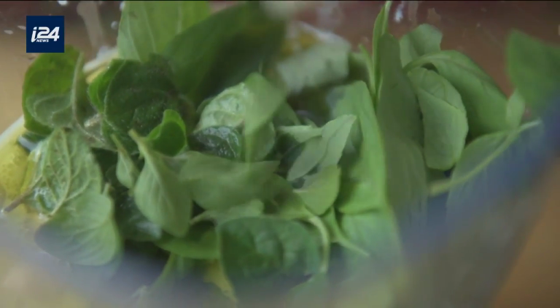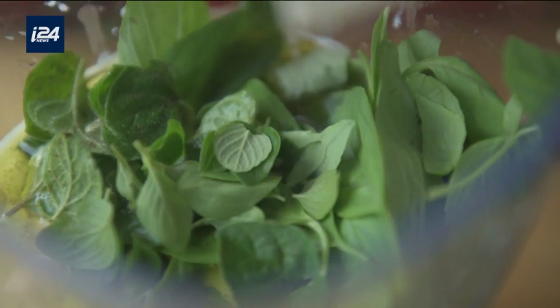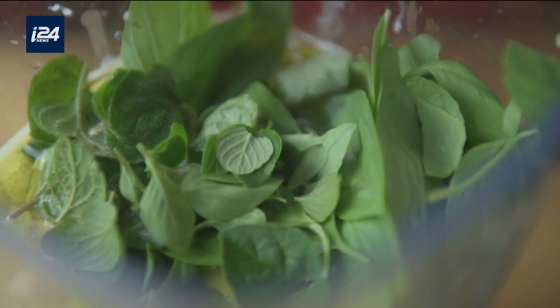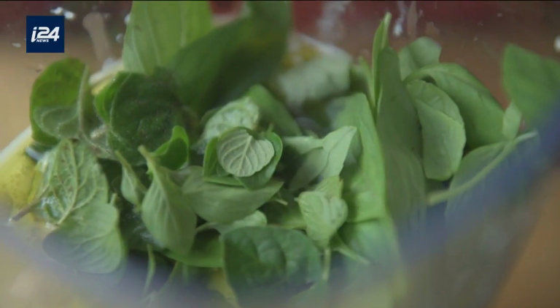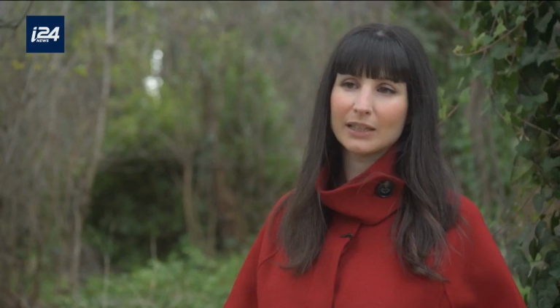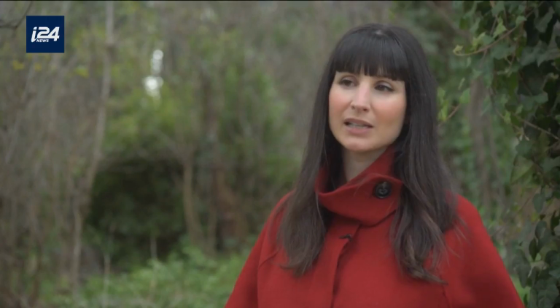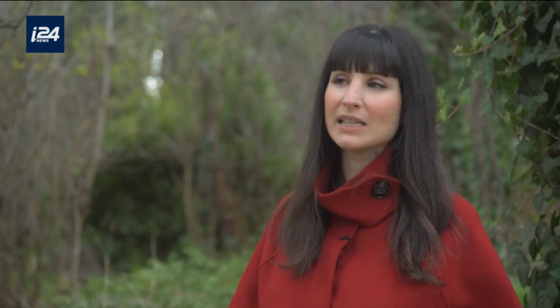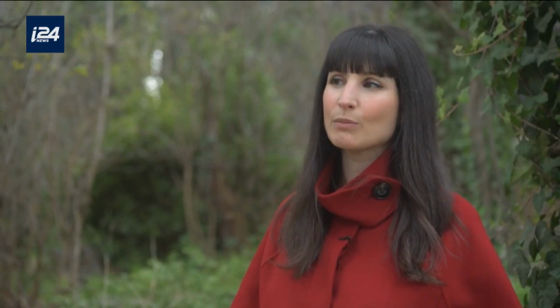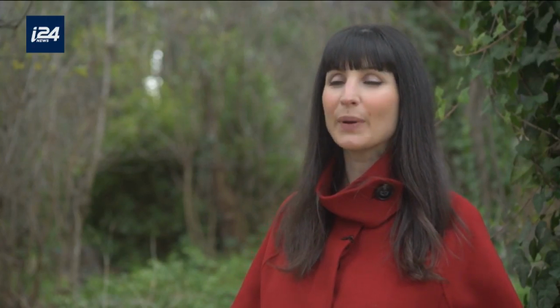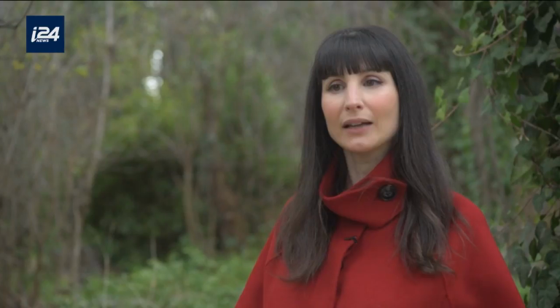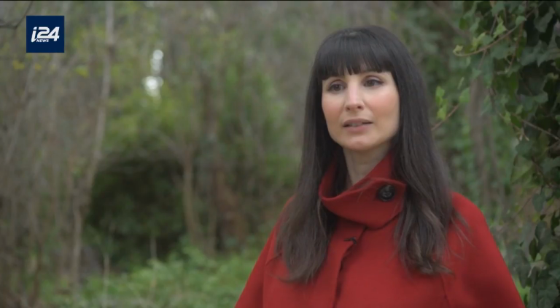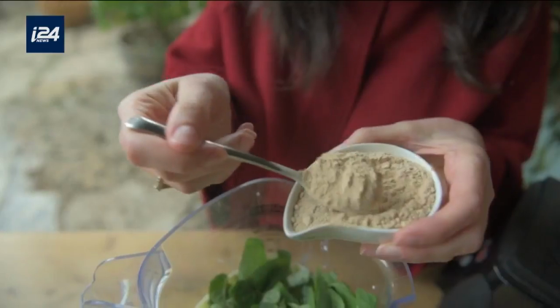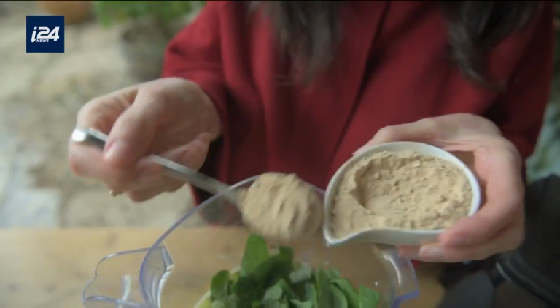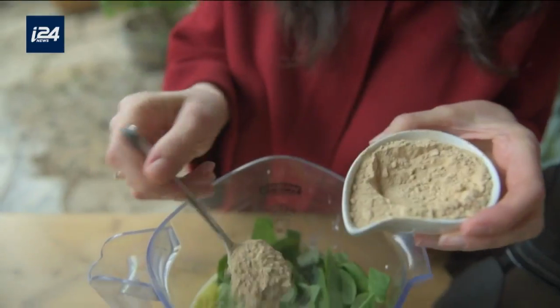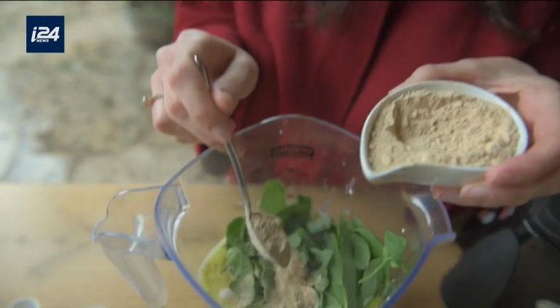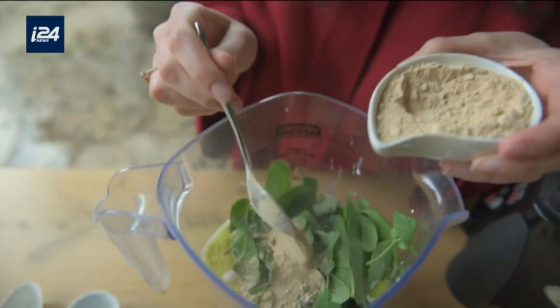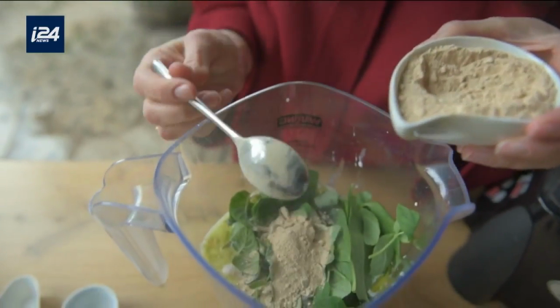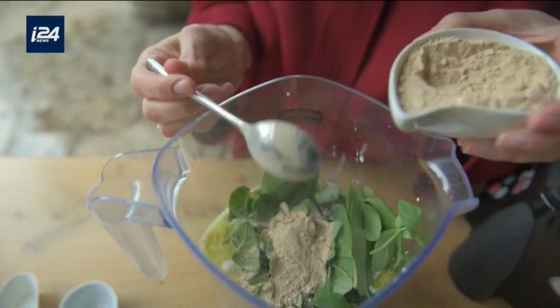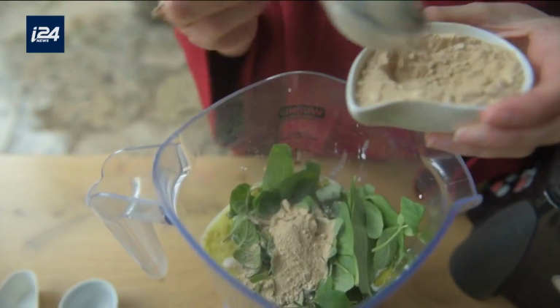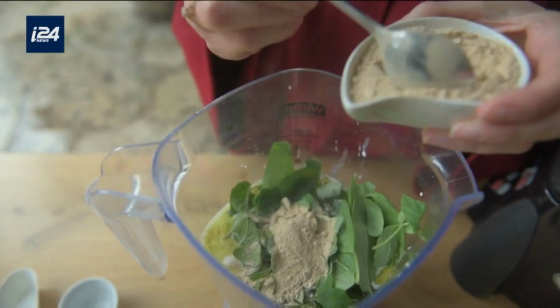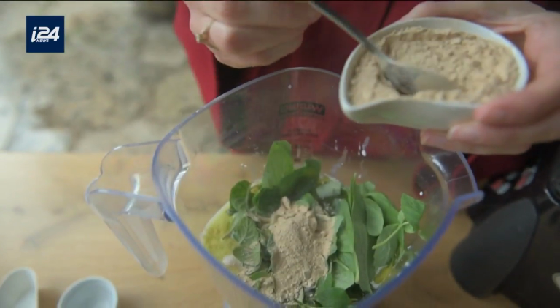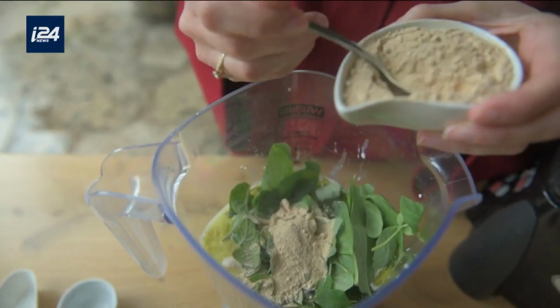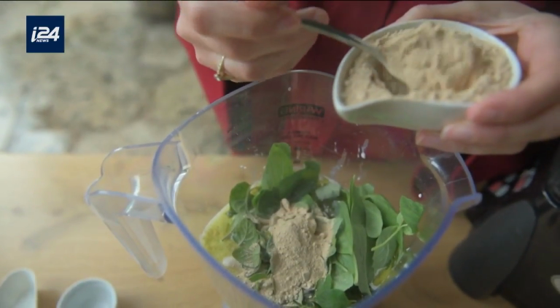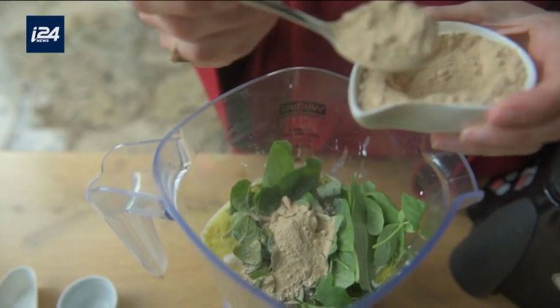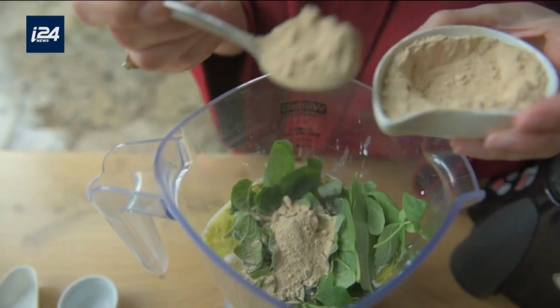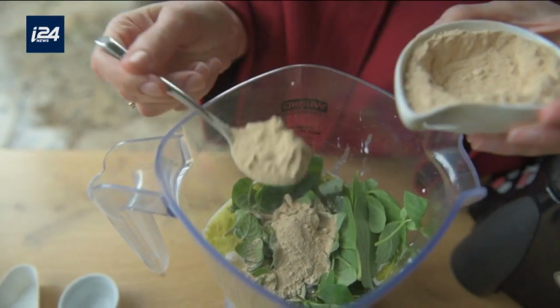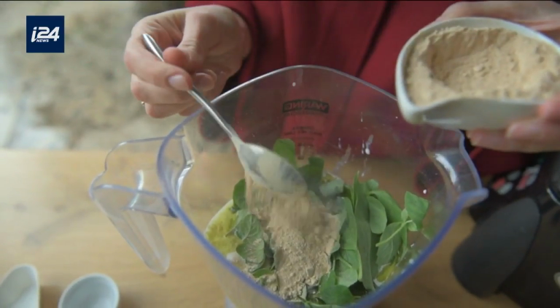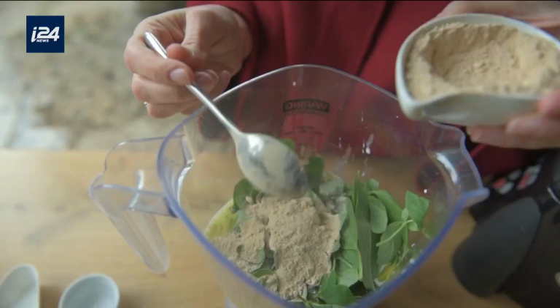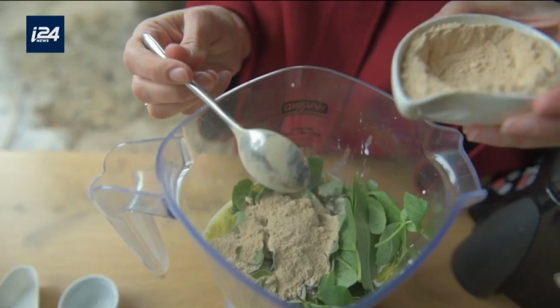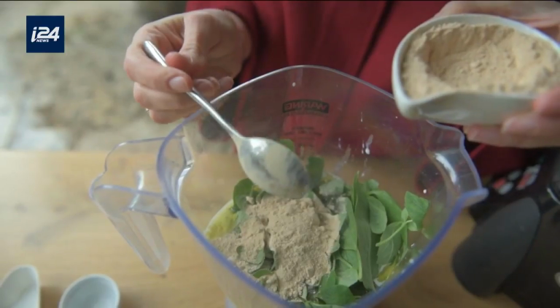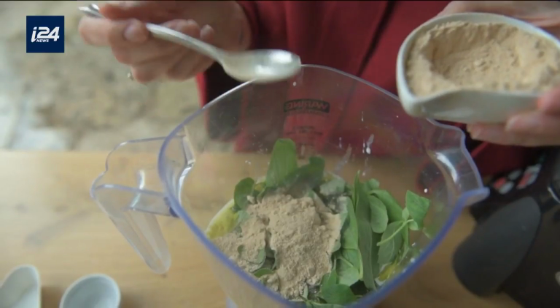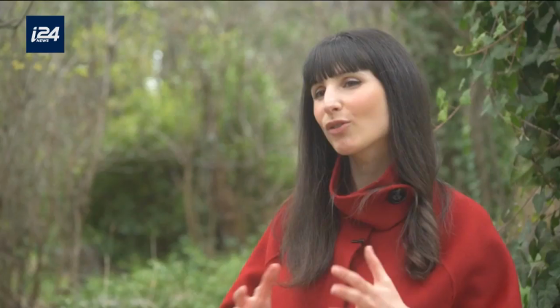Each one of these plants has a medicinal purpose. Since they're all part of the same plant family, they all more or less help combat common respiratory and digestion issues.